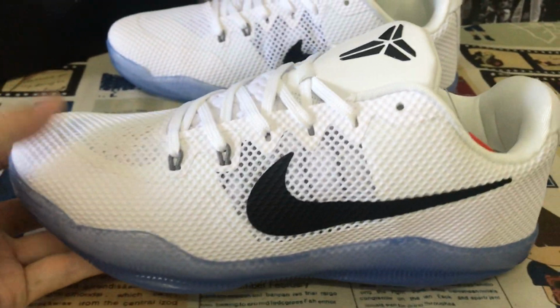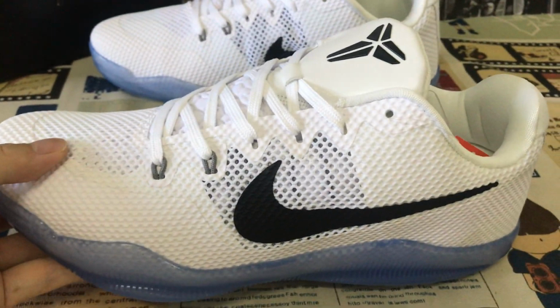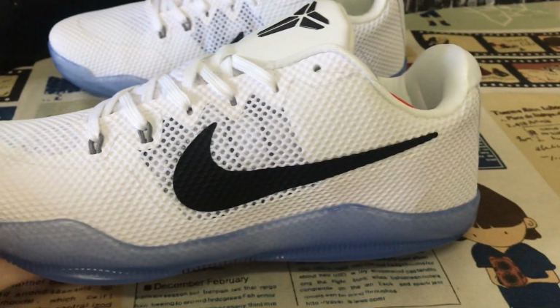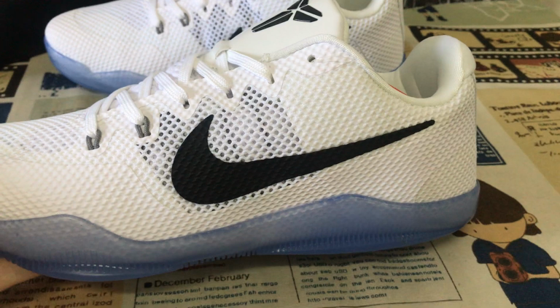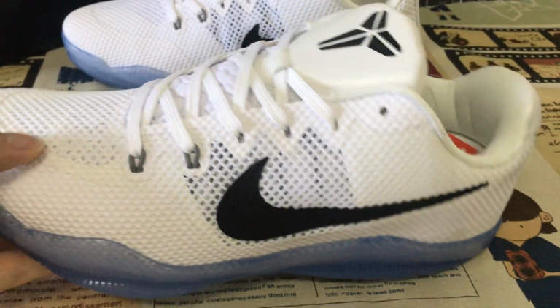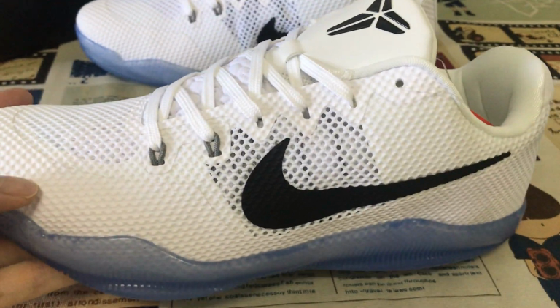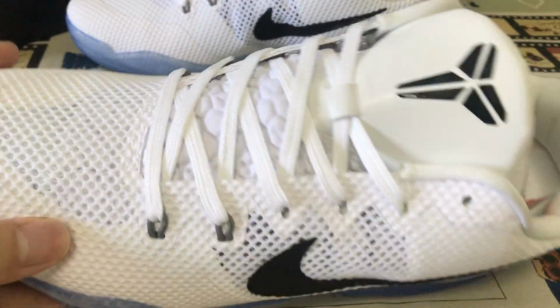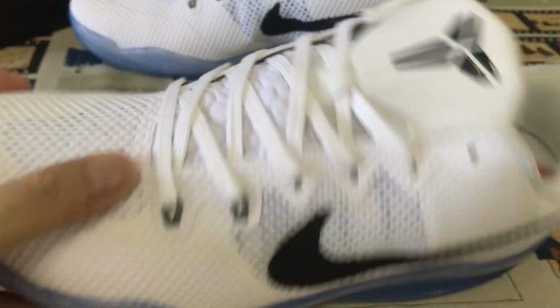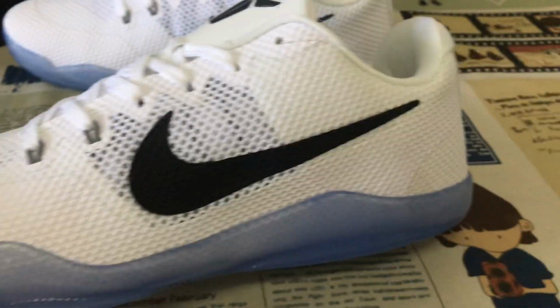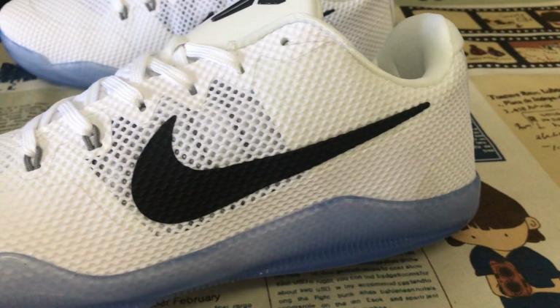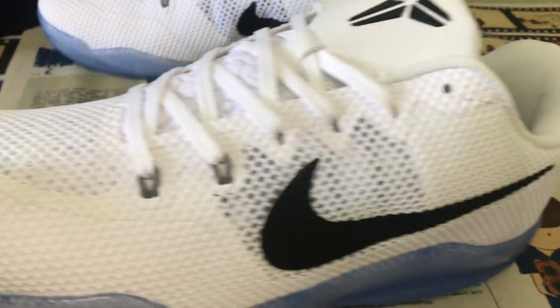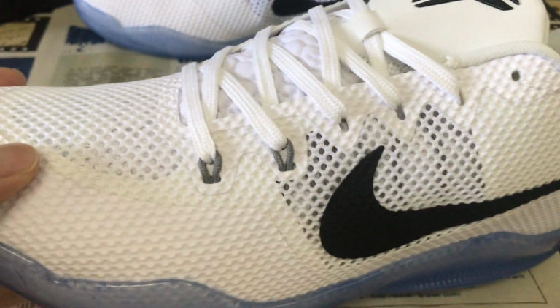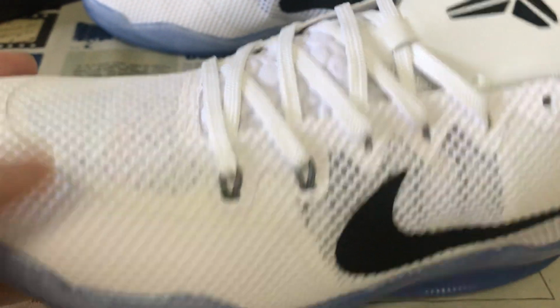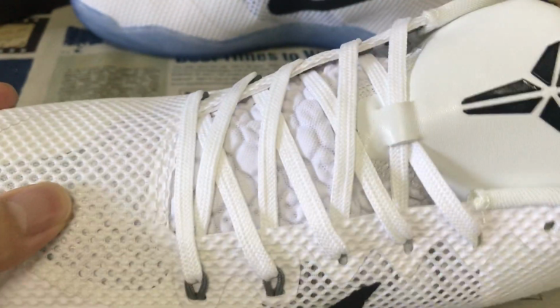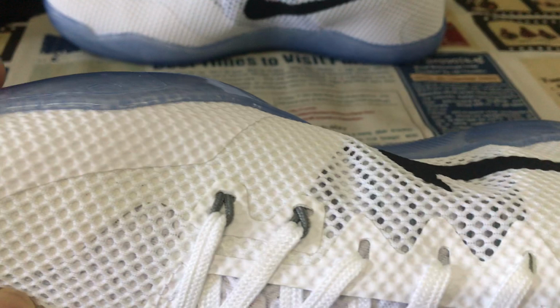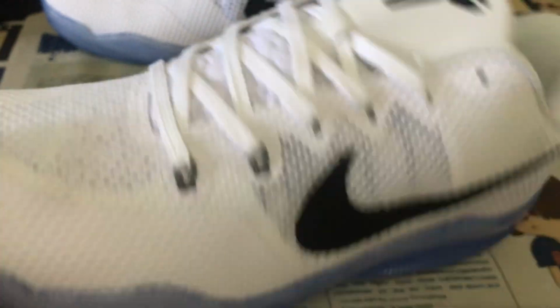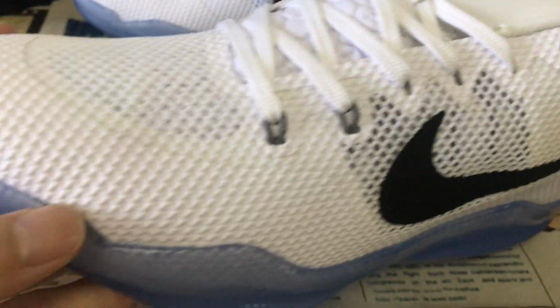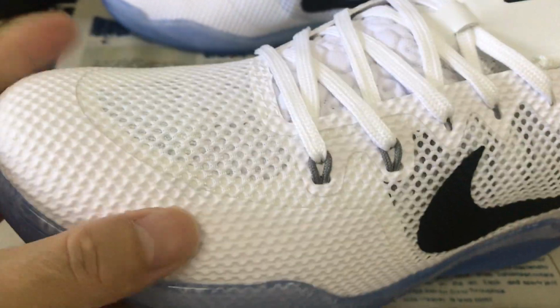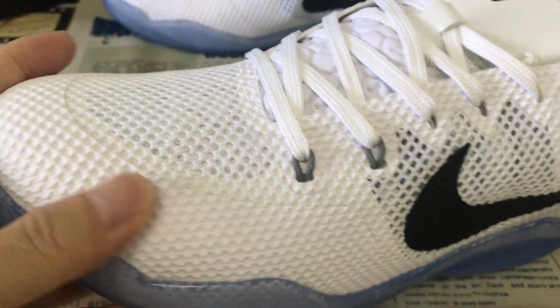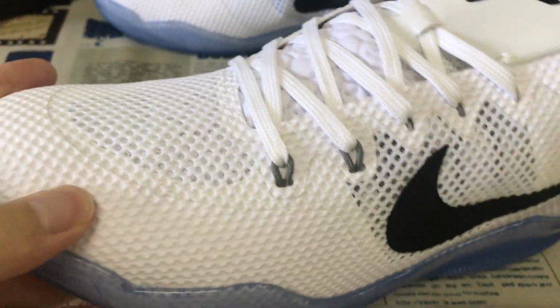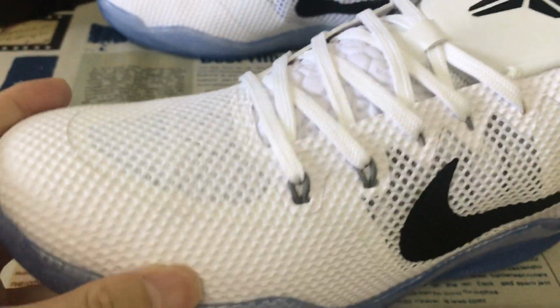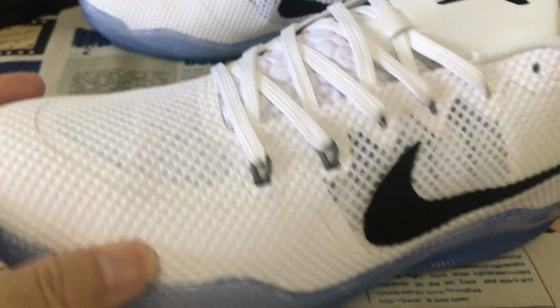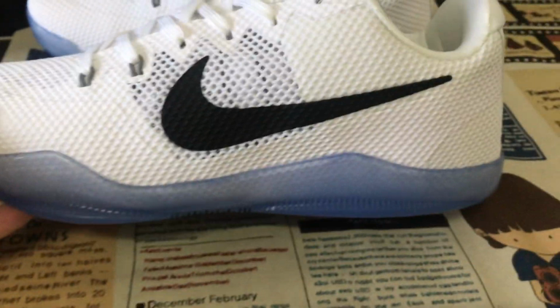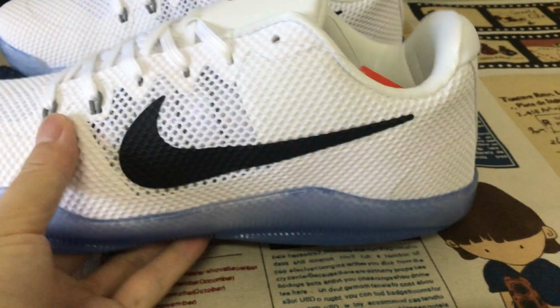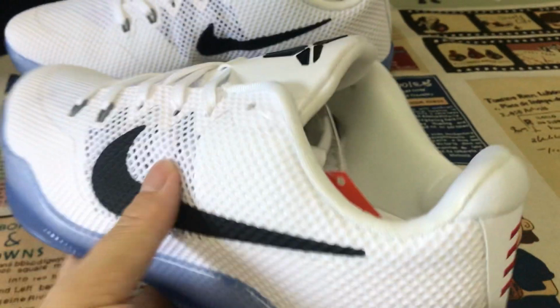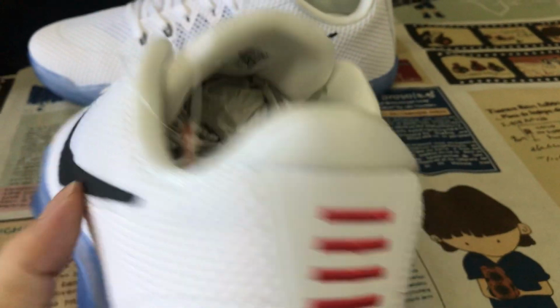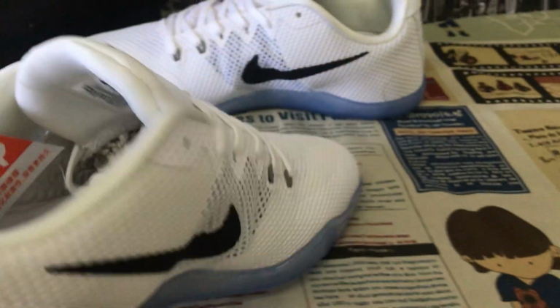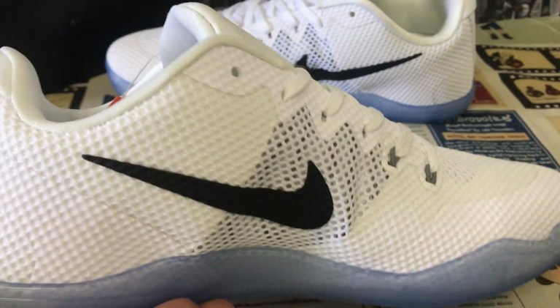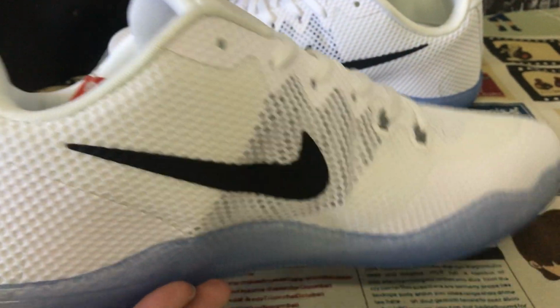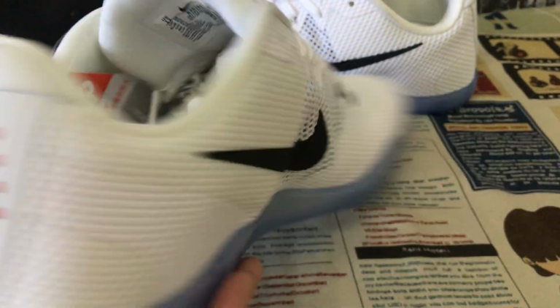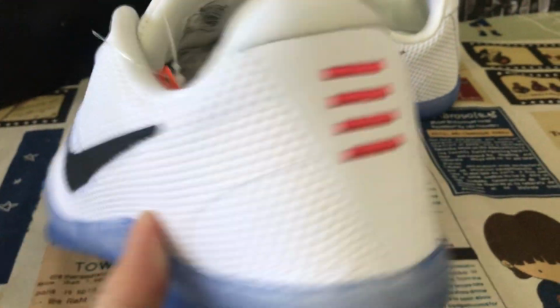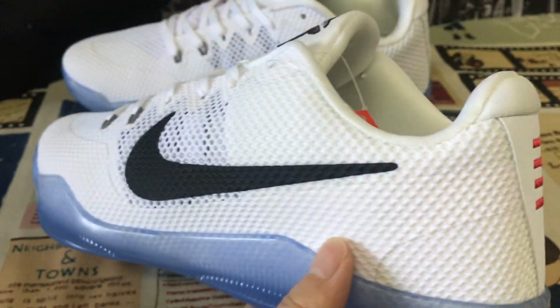You can see it's made out of white mesh material, and the black box check.